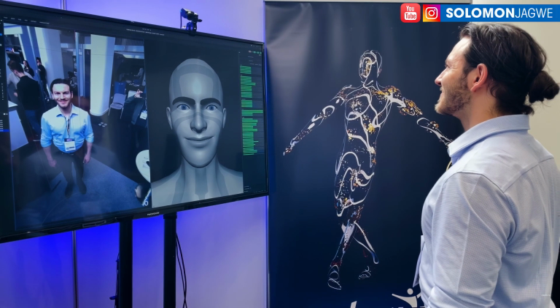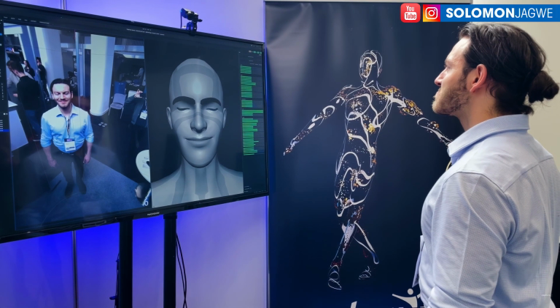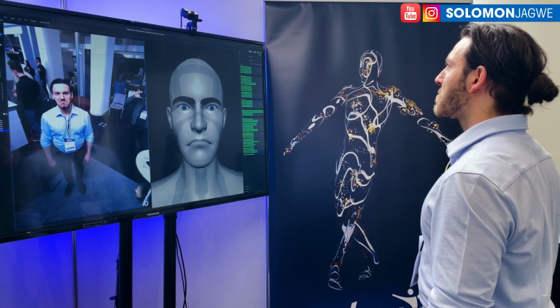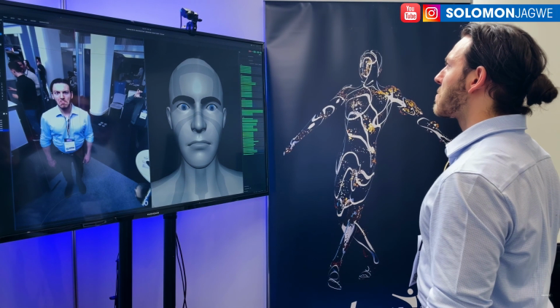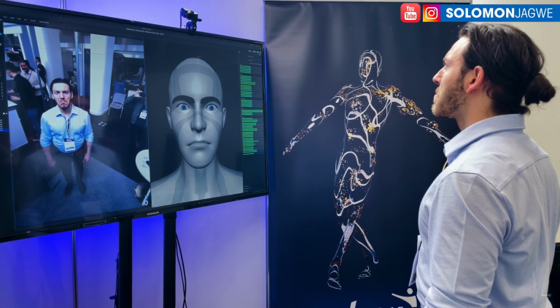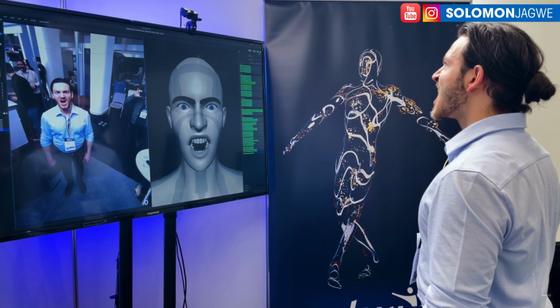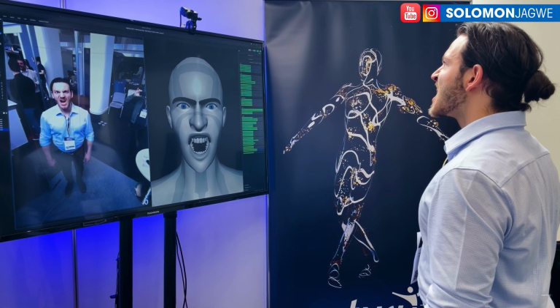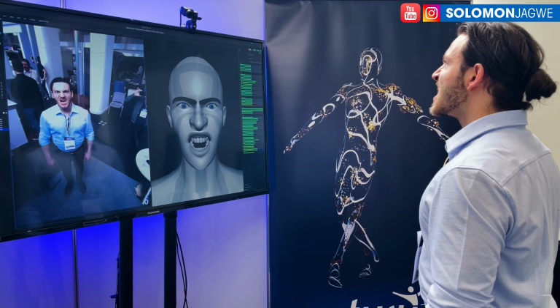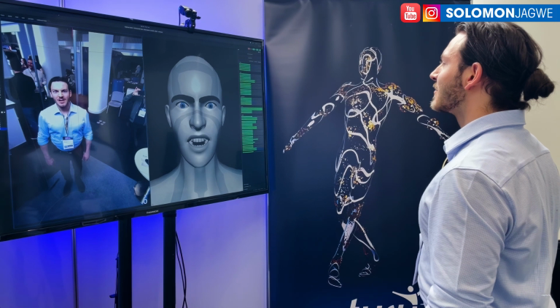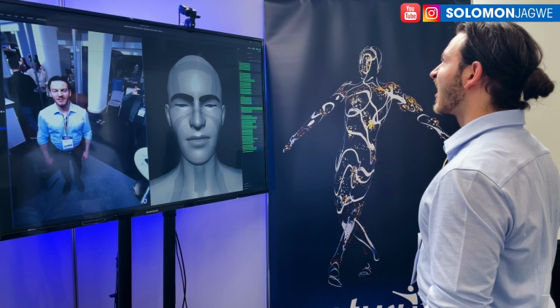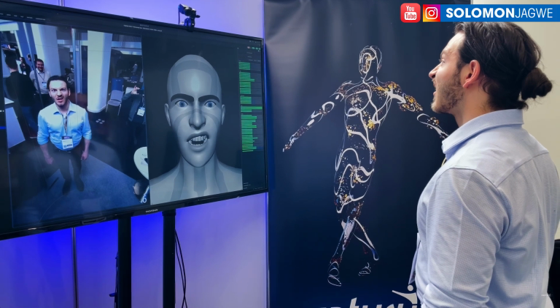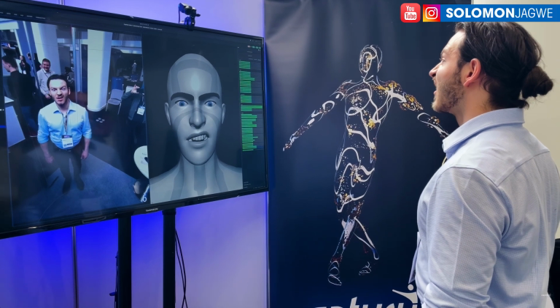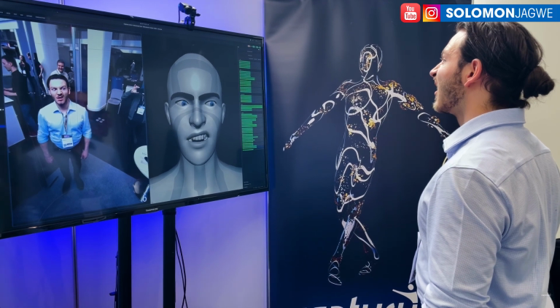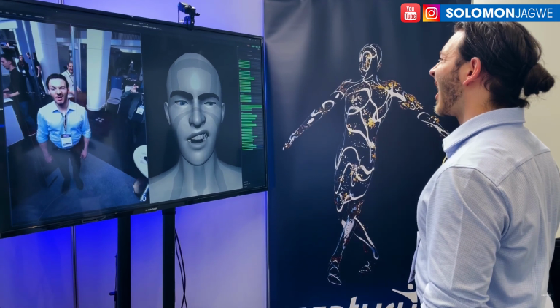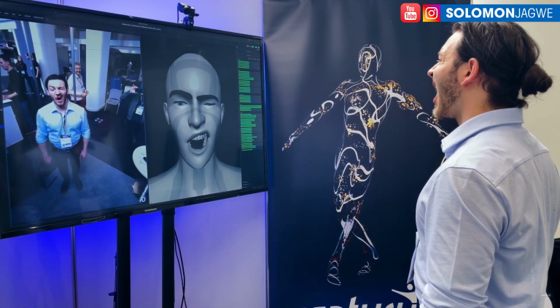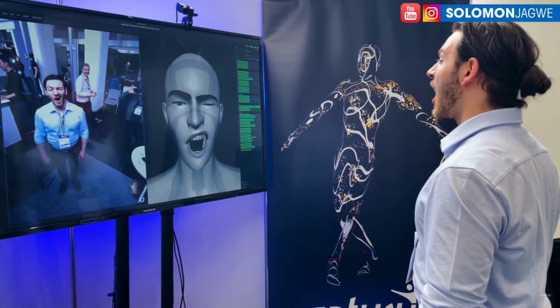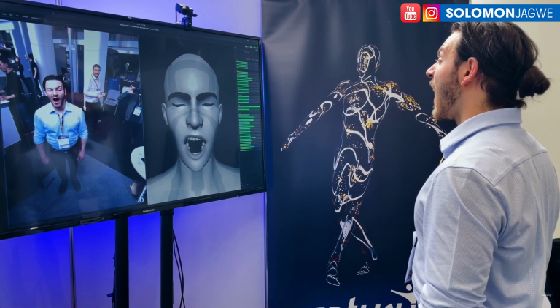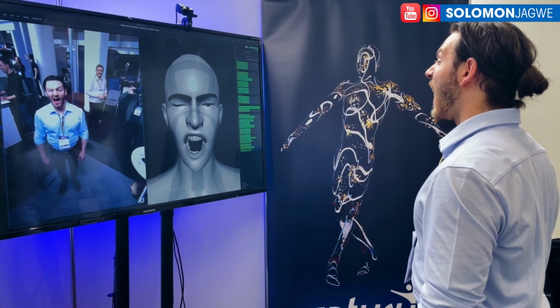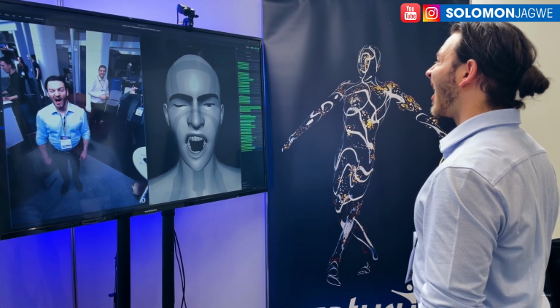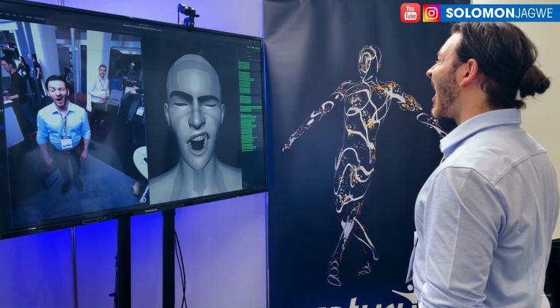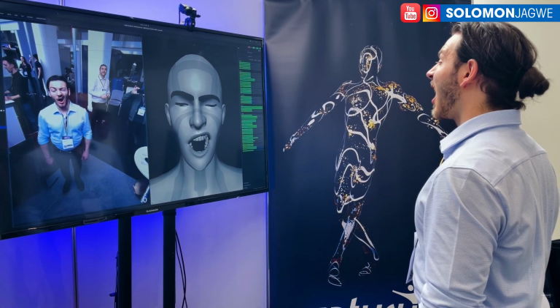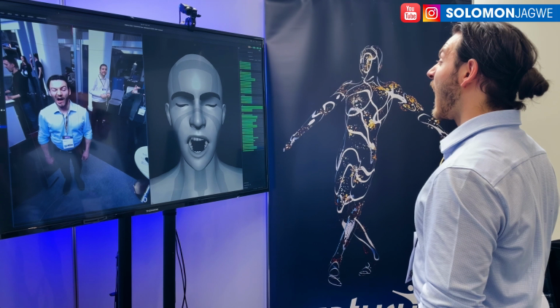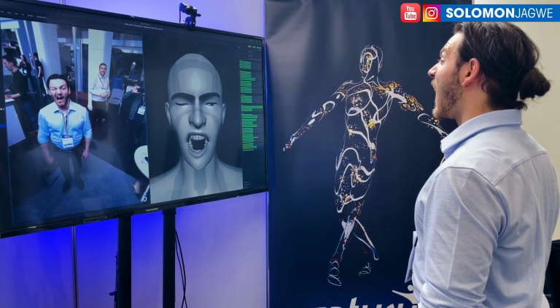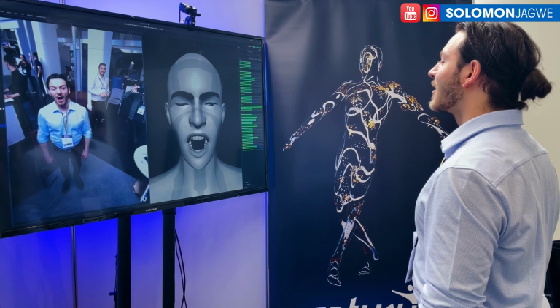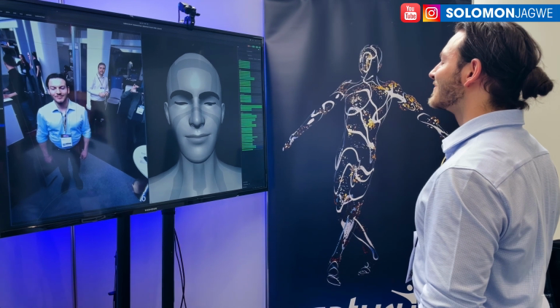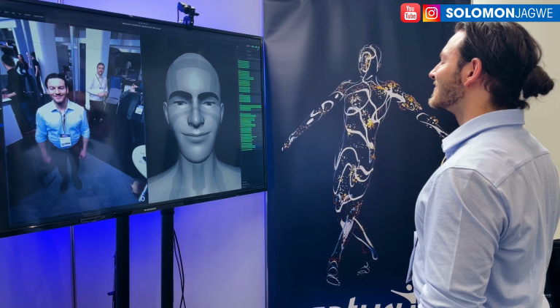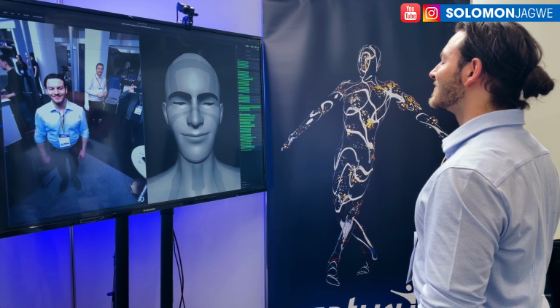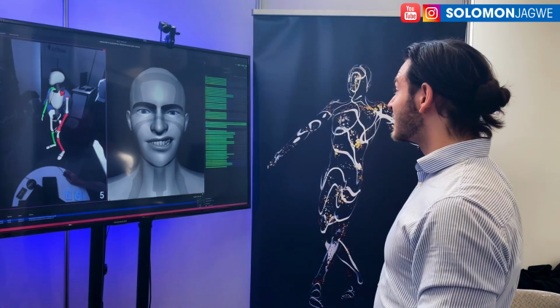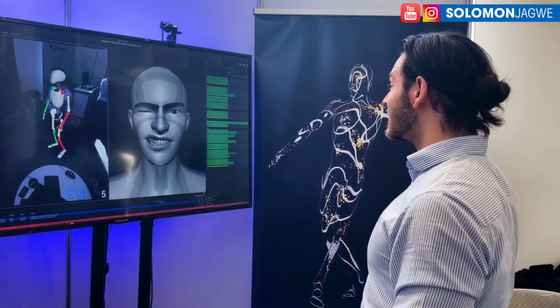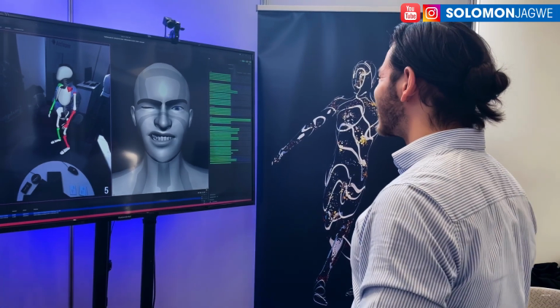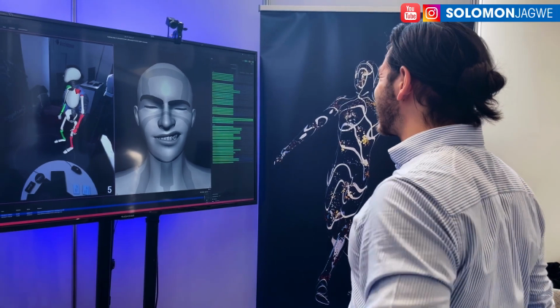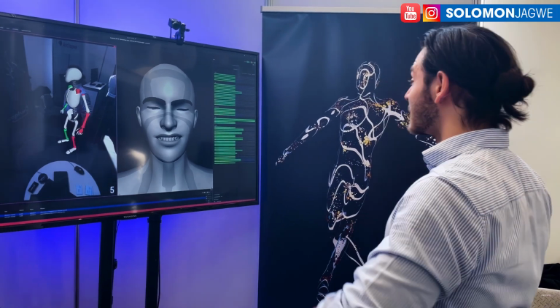I think it's finally now that we're starting to see demos of new features like the facial capture. So thank you so much for joining me again today.